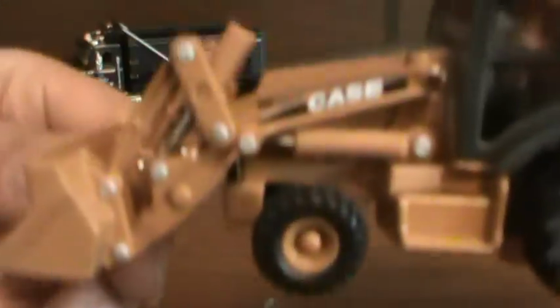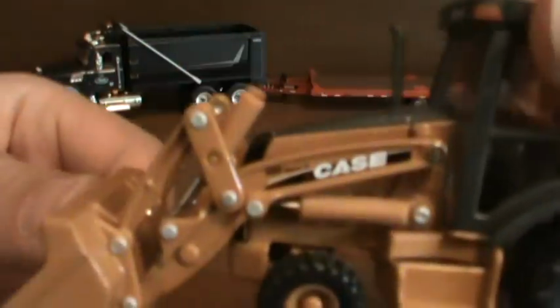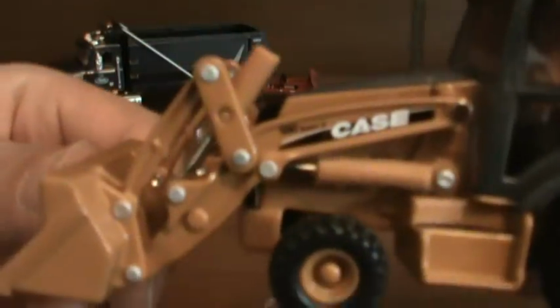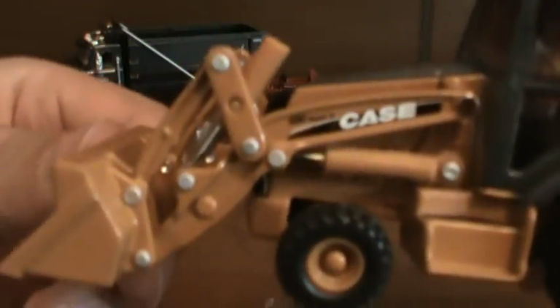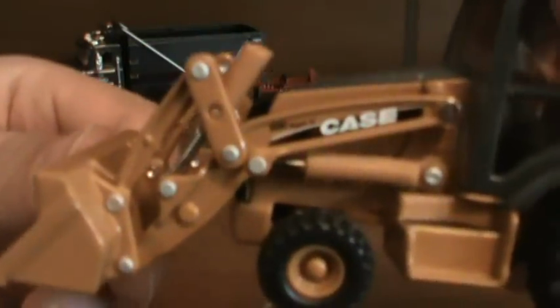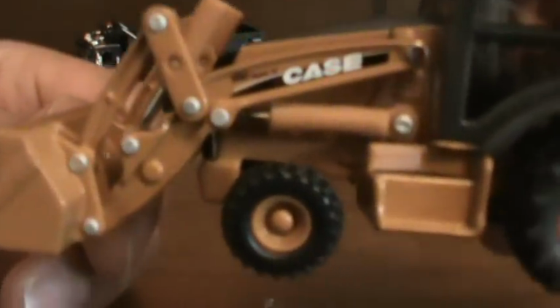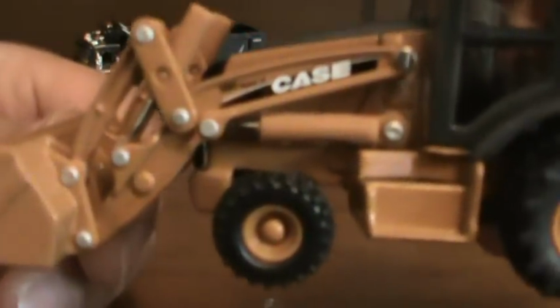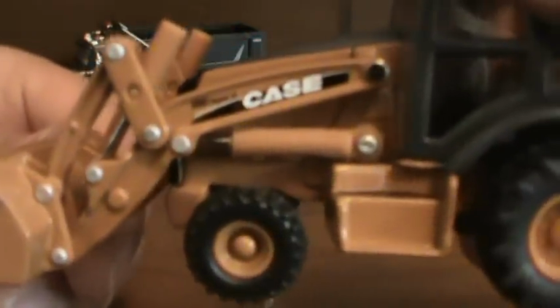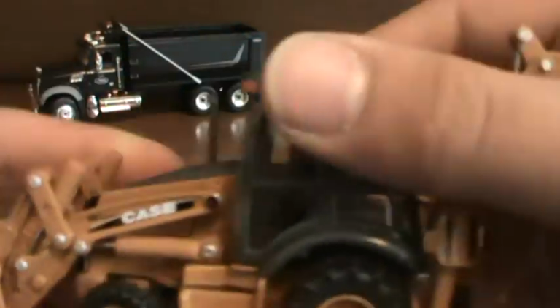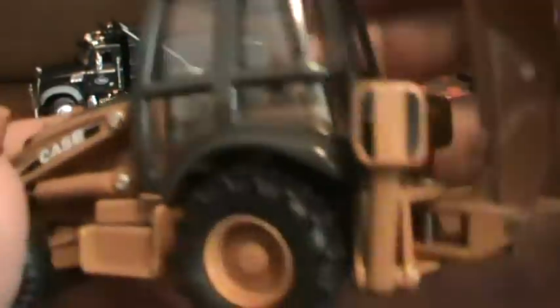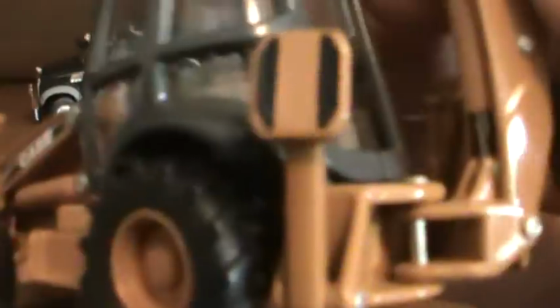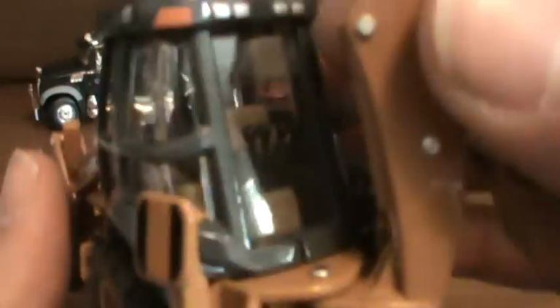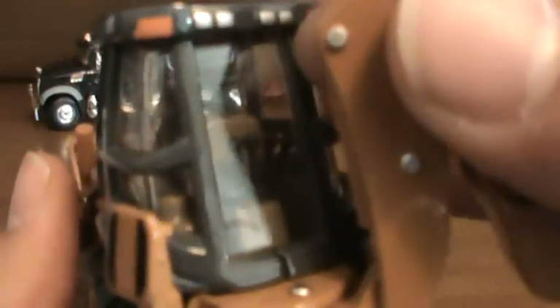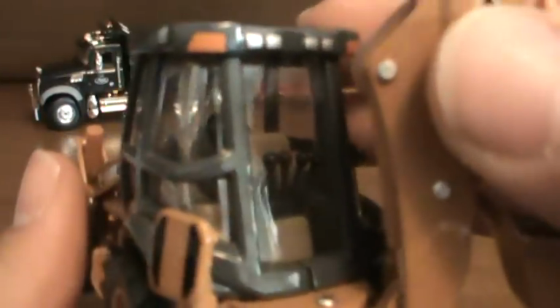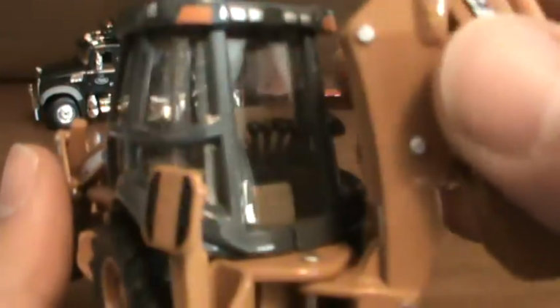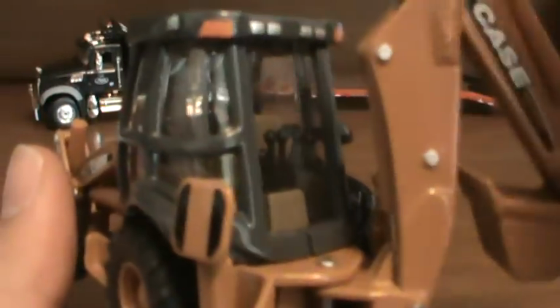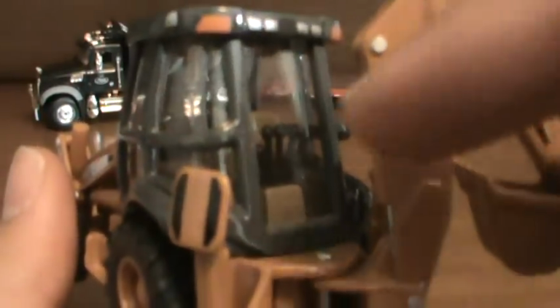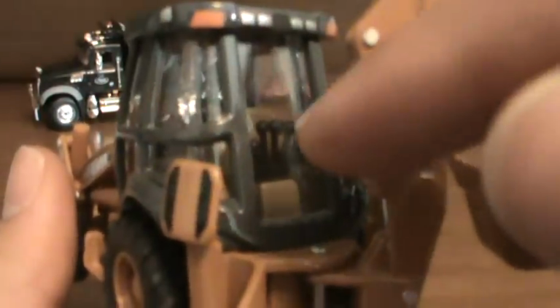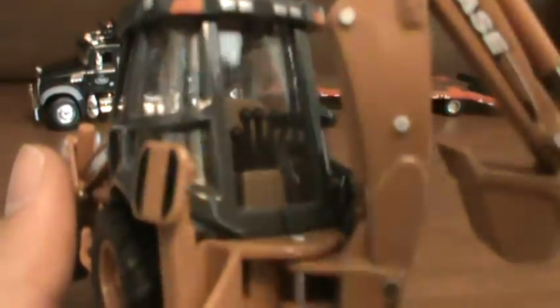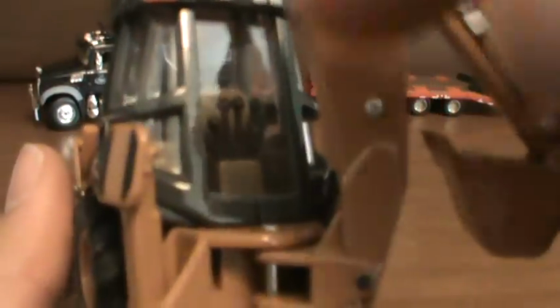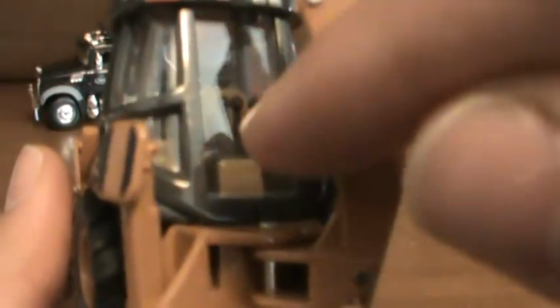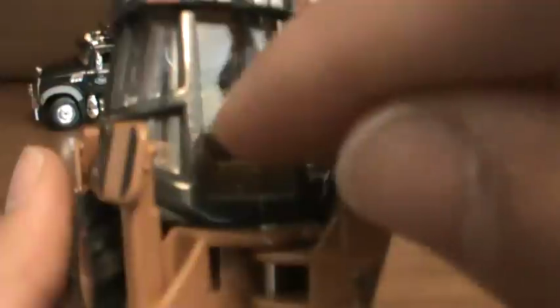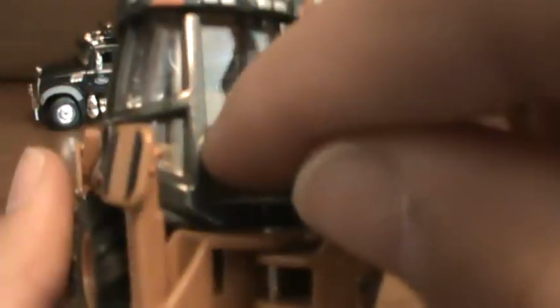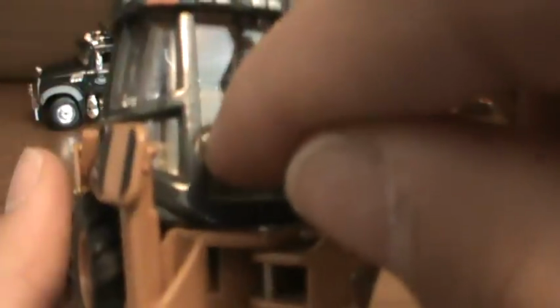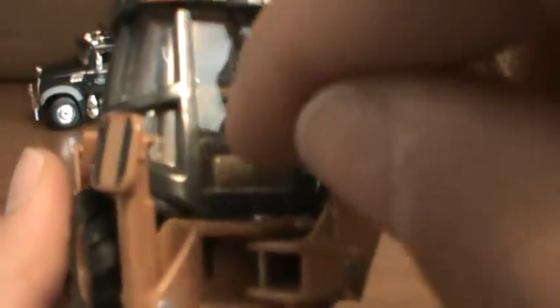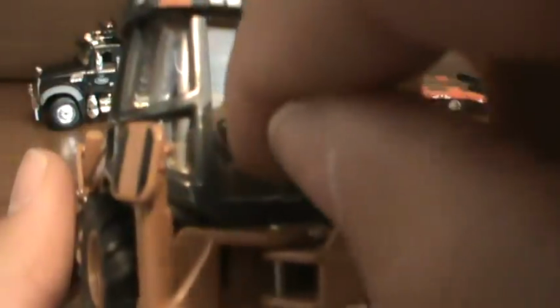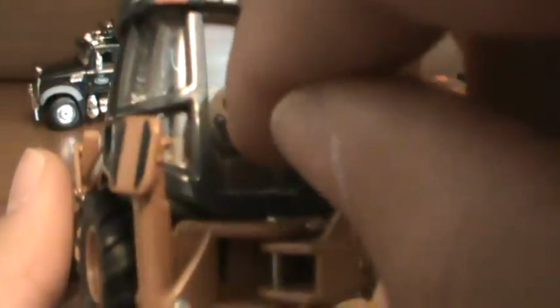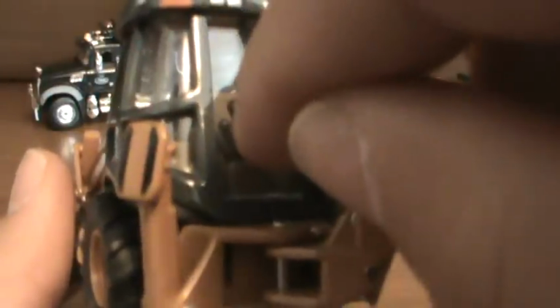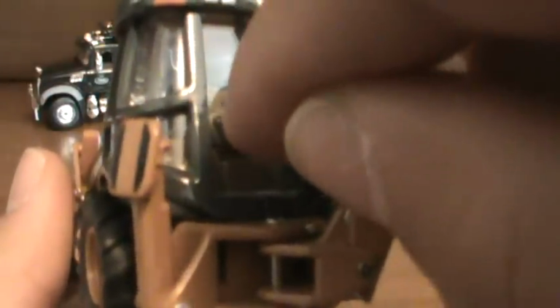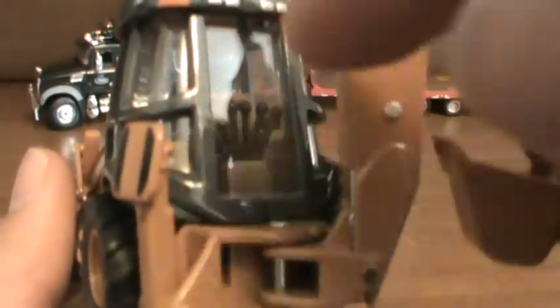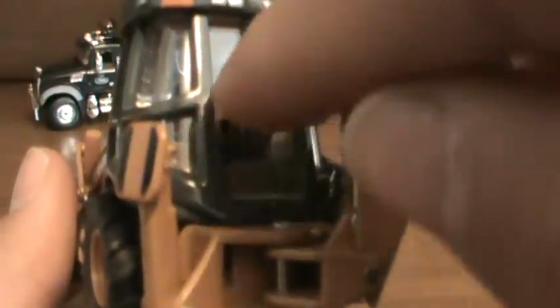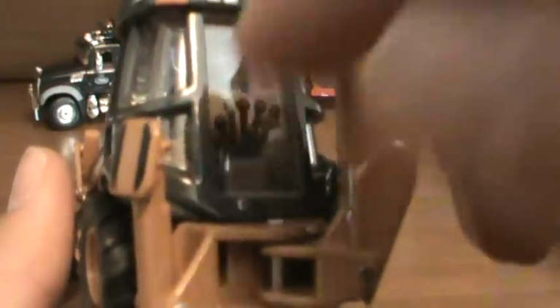Here it comes with everything — 580 Super N, Case. Really detailed cab. Only one thing: some moron put the controls backwards, because the outrigger lever is supposed to be on this side and the extender is supposed to be on this side.